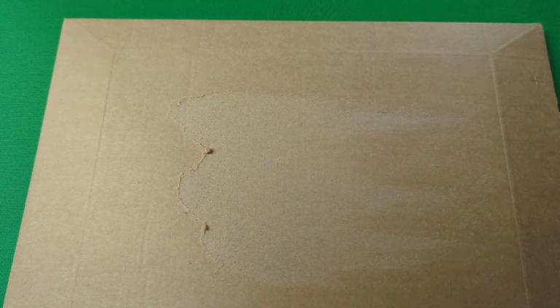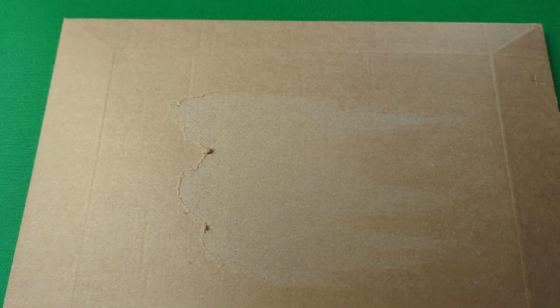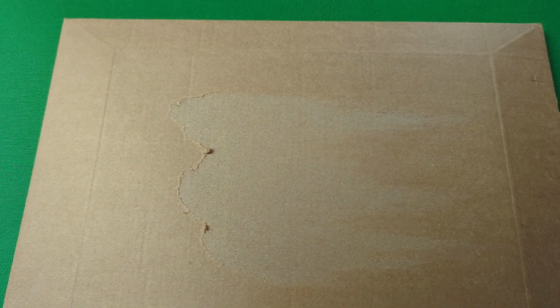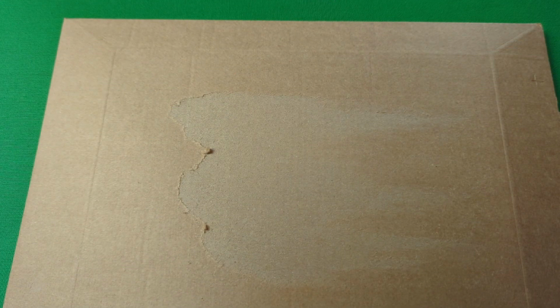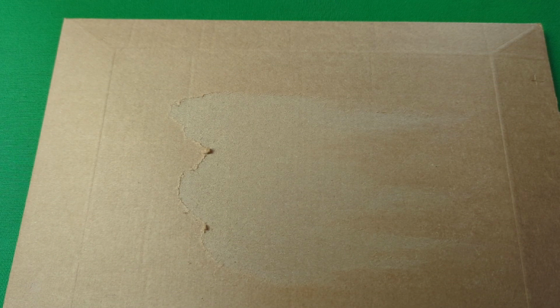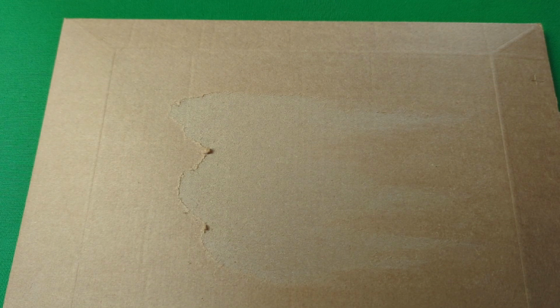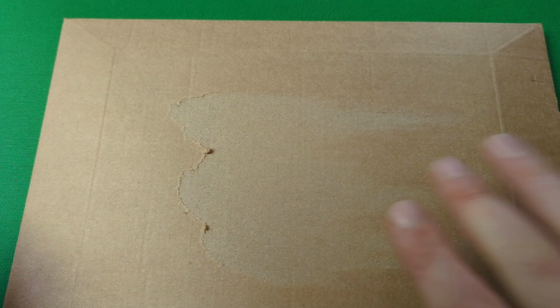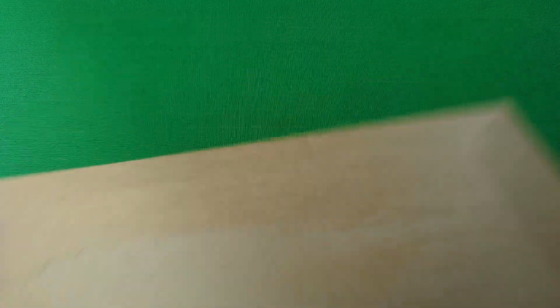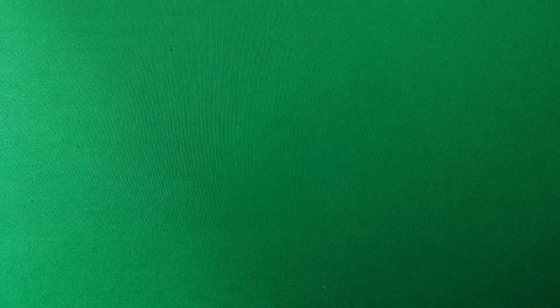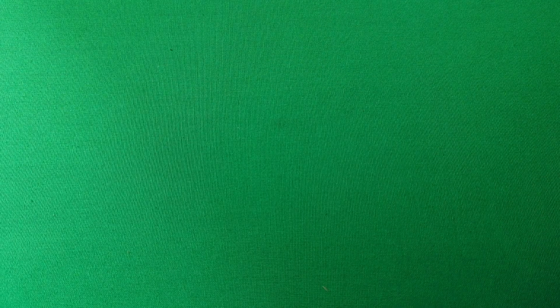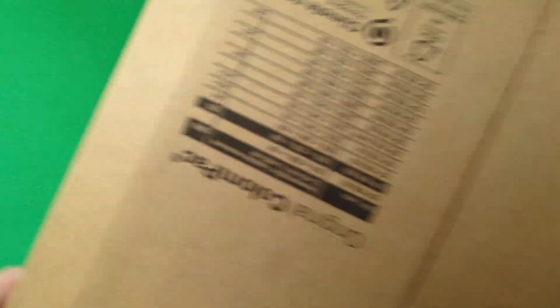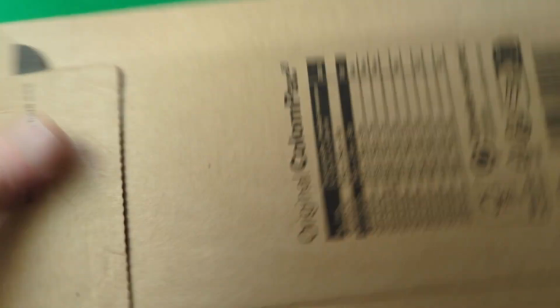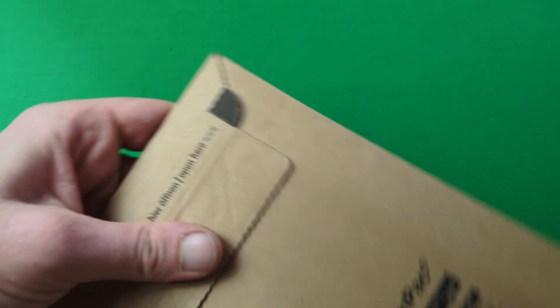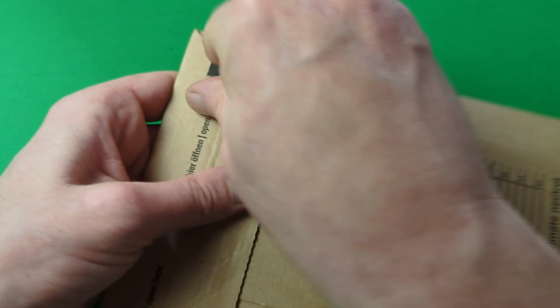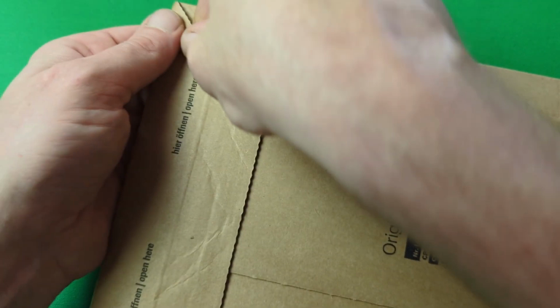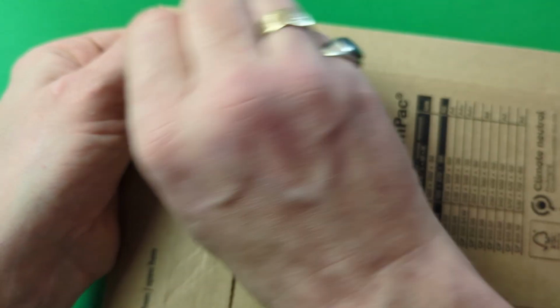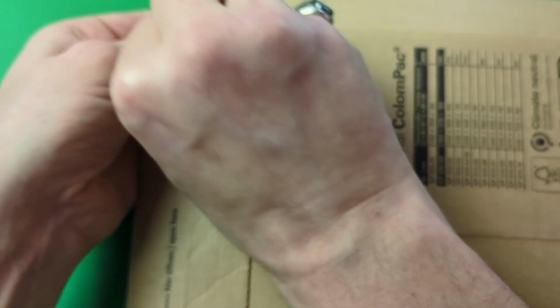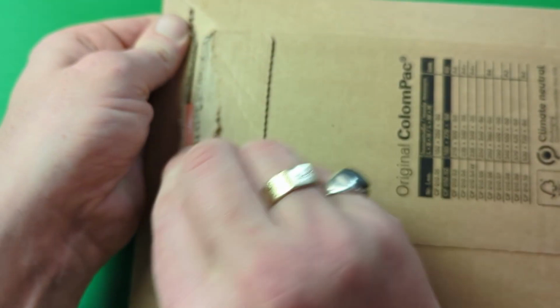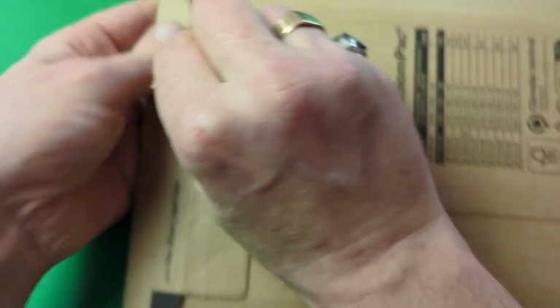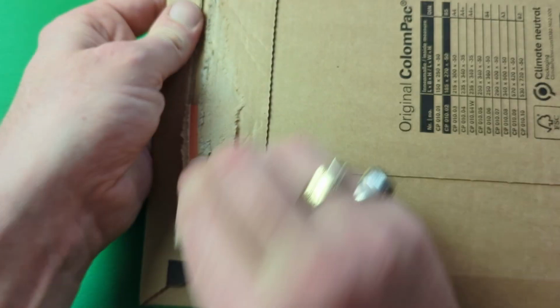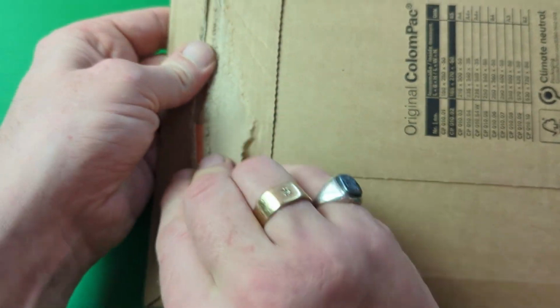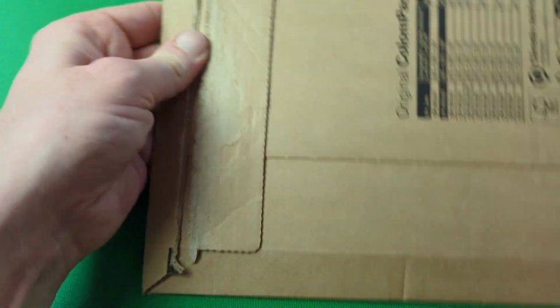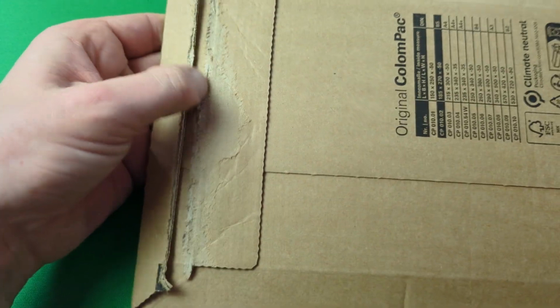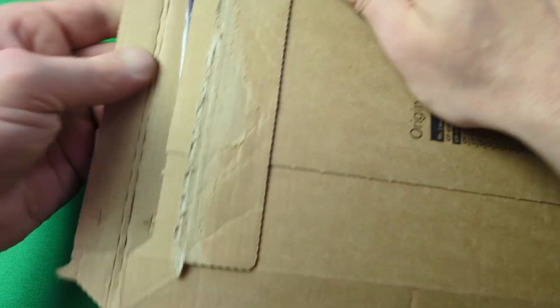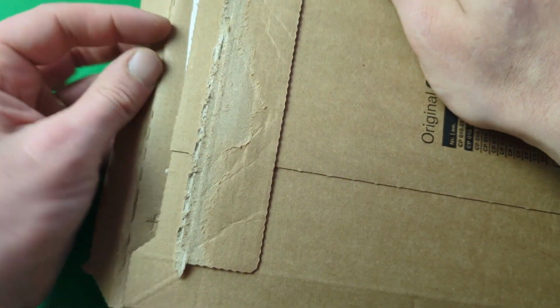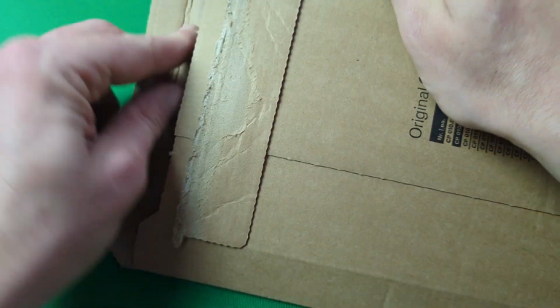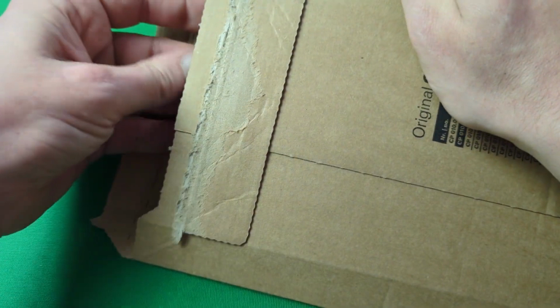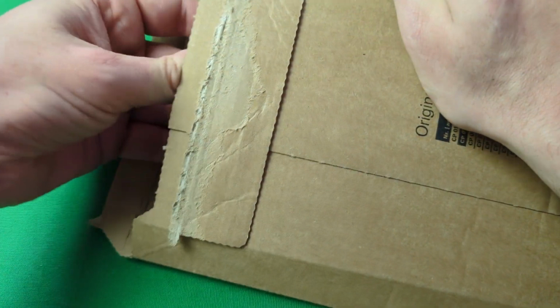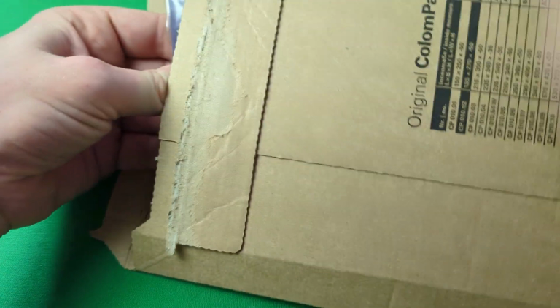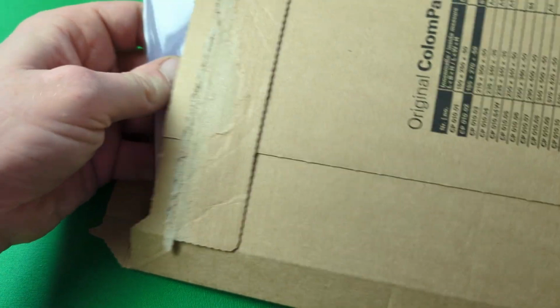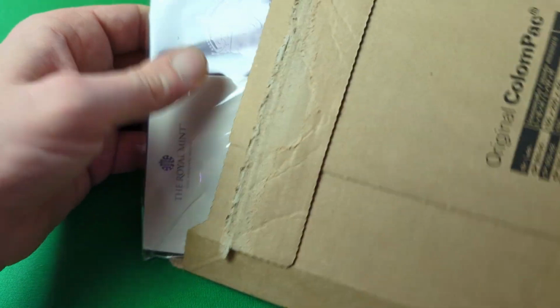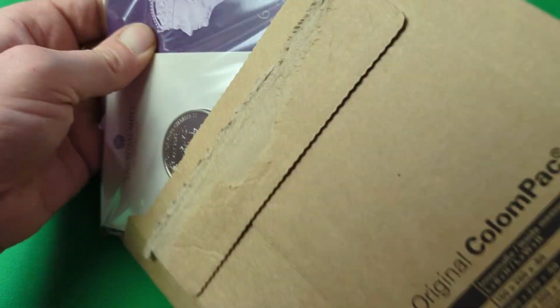Hello everybody and a happy Coronation weekend to one and all. In here we have the new brilliant uncirculated £5 Crown and 50p coins, so without any delay whatsoever let's get these open and have a quick look at what's inside.